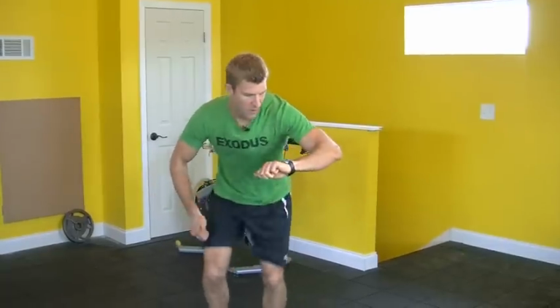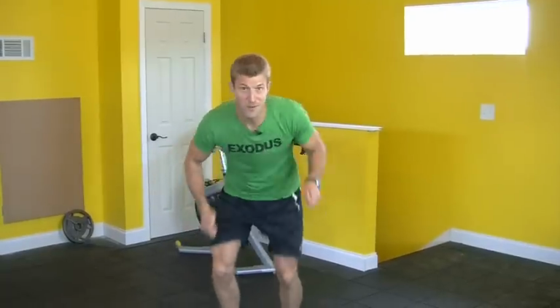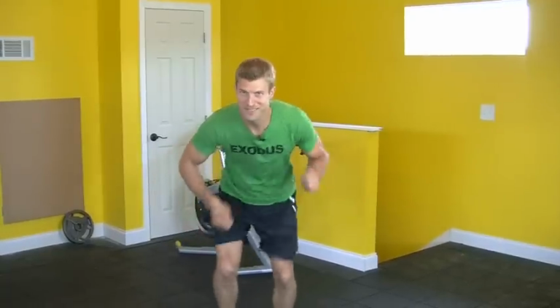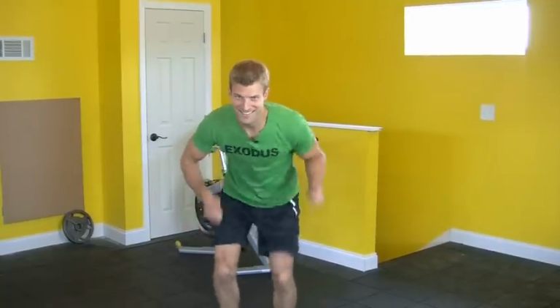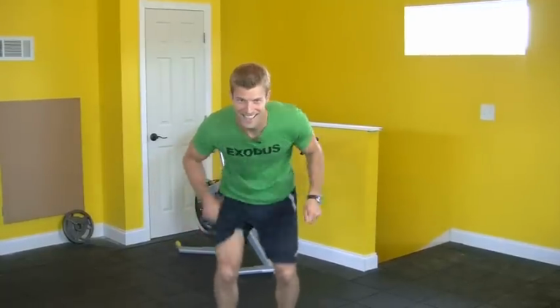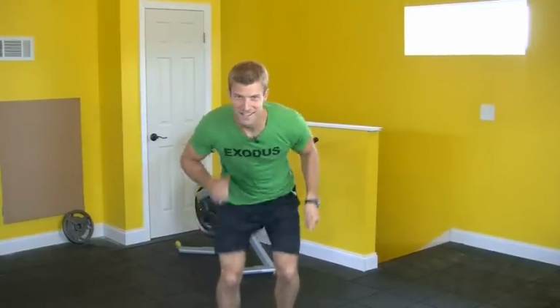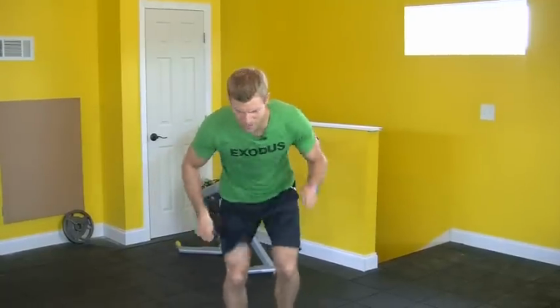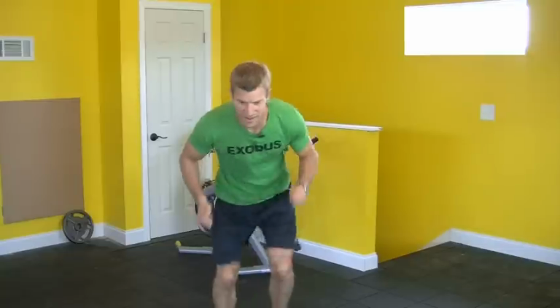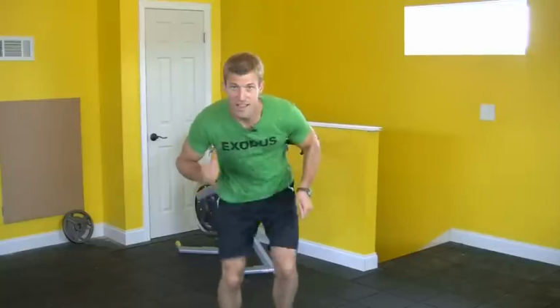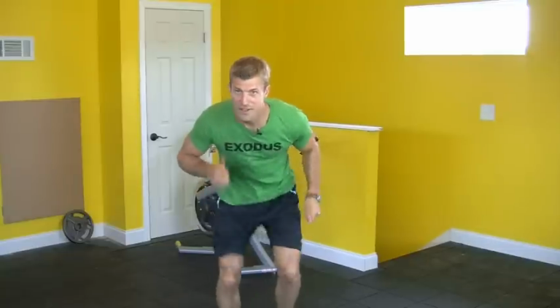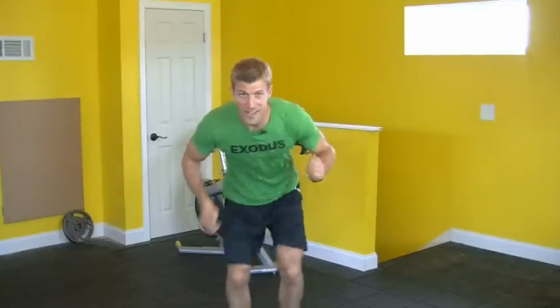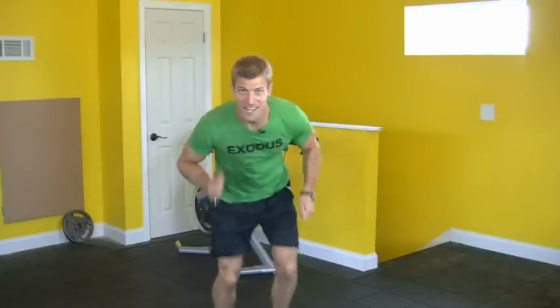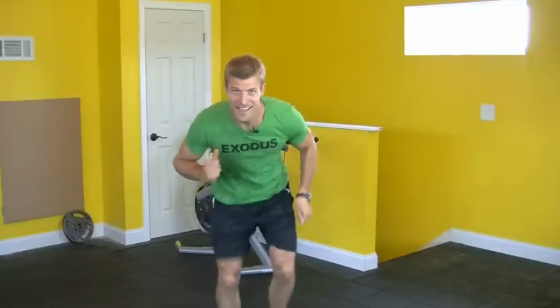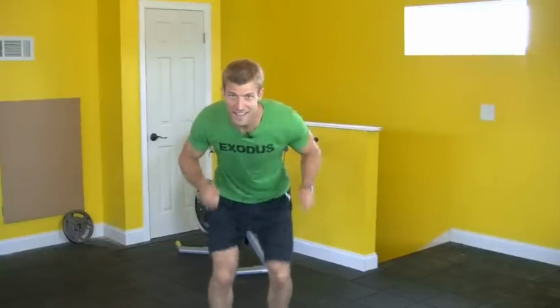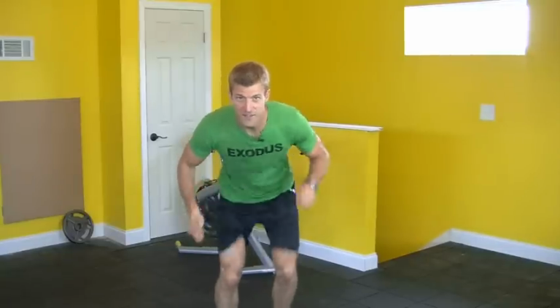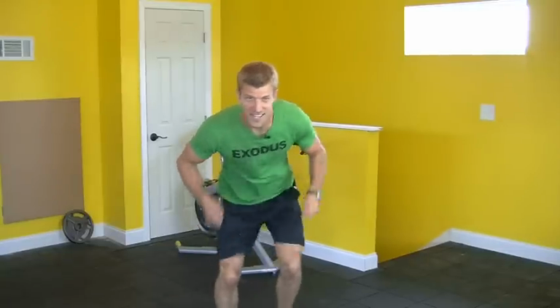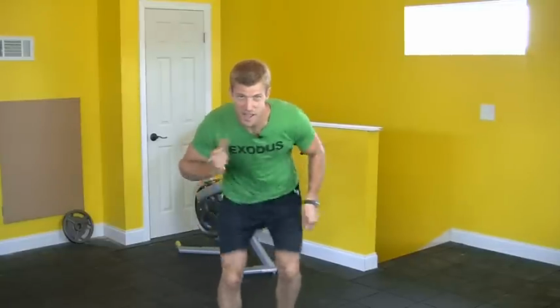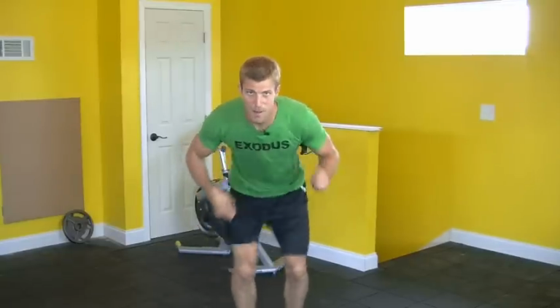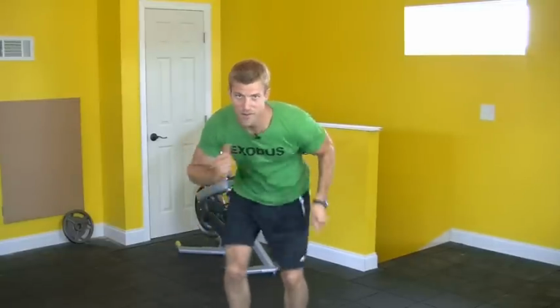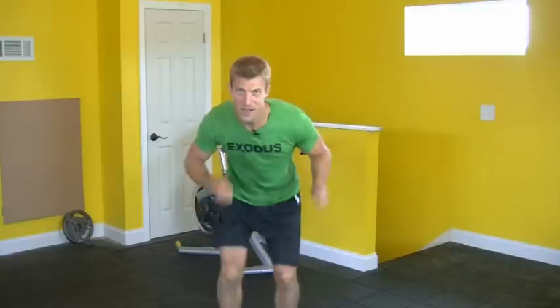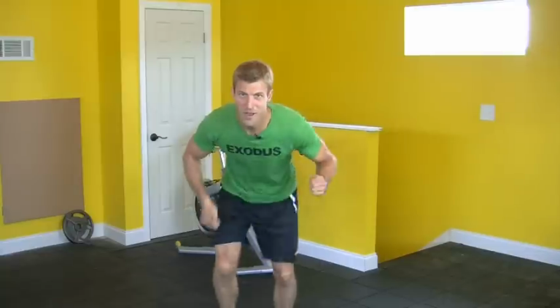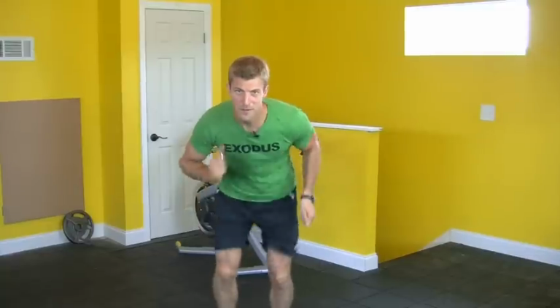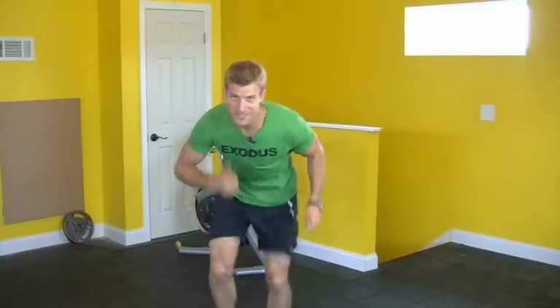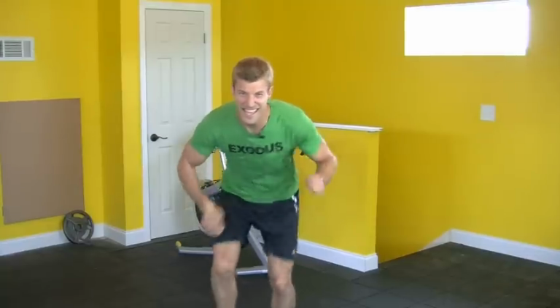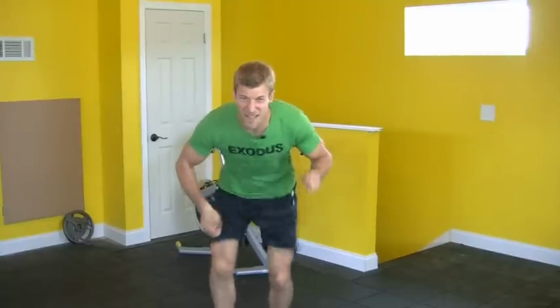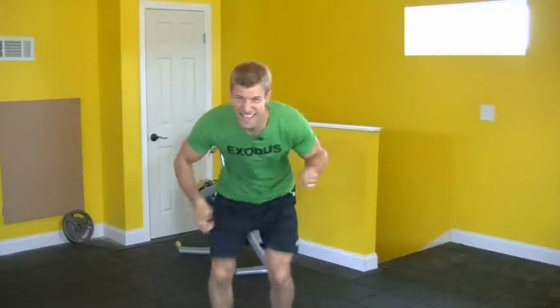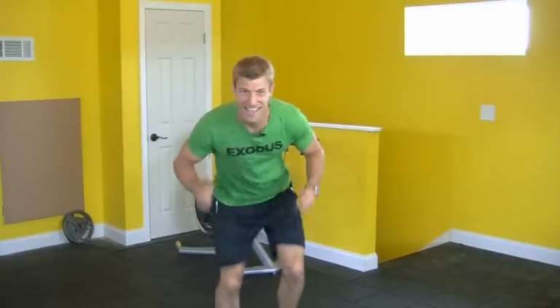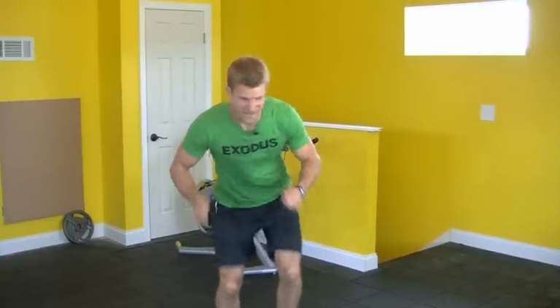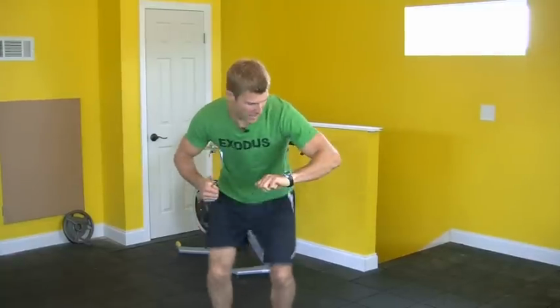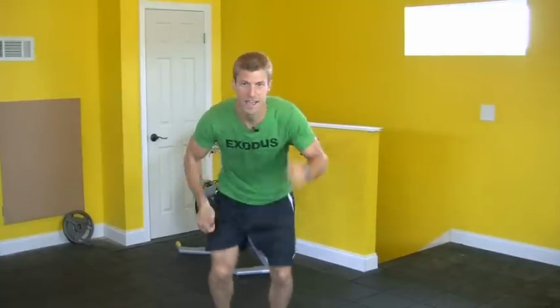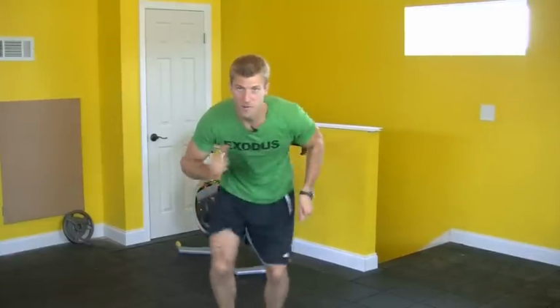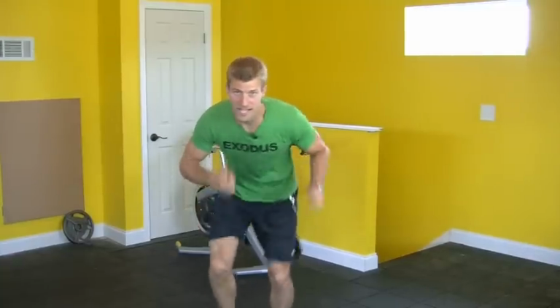All right, that's only 15 seconds. Still going here, as fast as you can. Pump those arms, move those legs, keep going, keep going. Three more seconds.